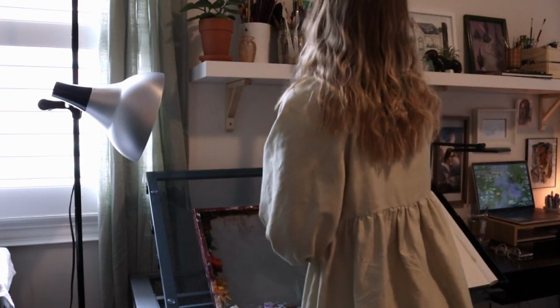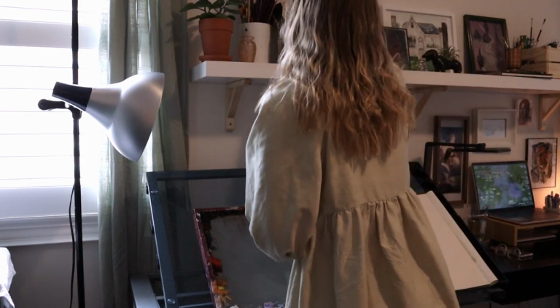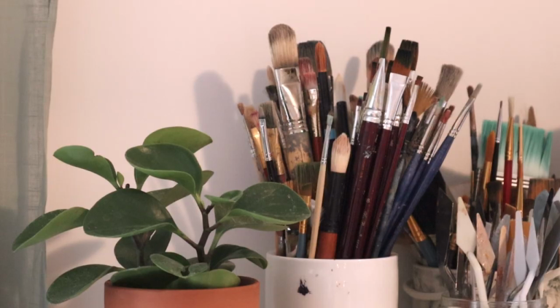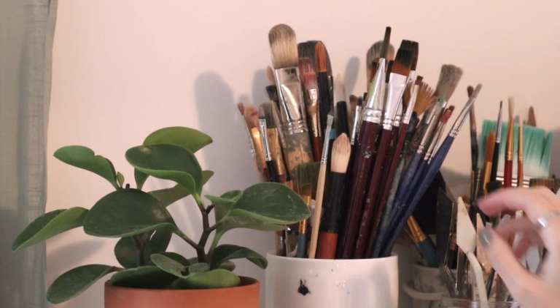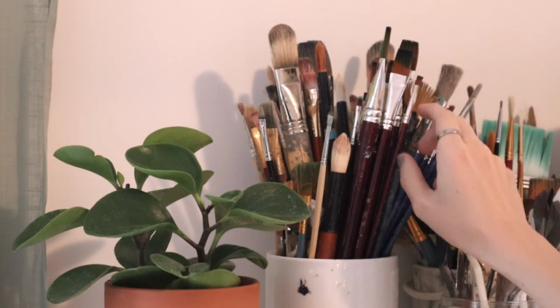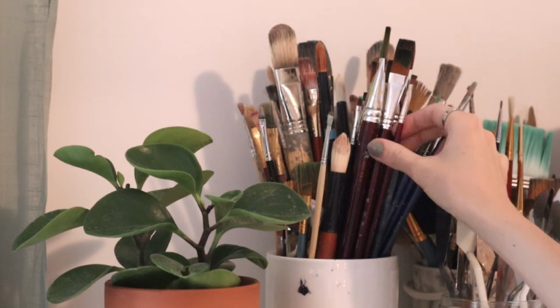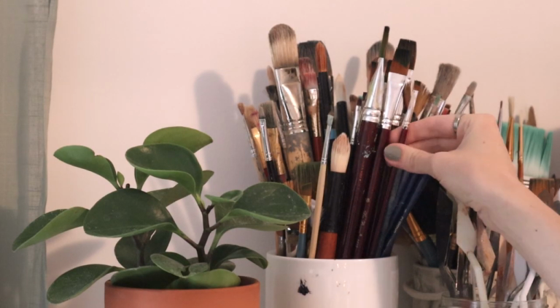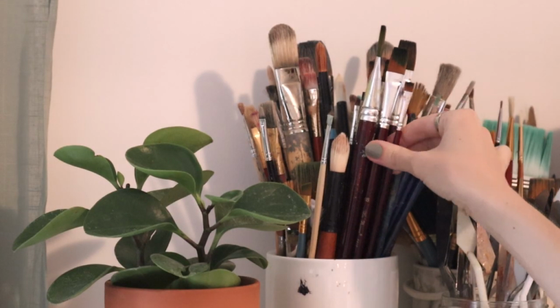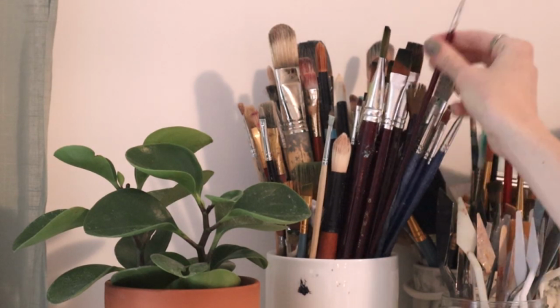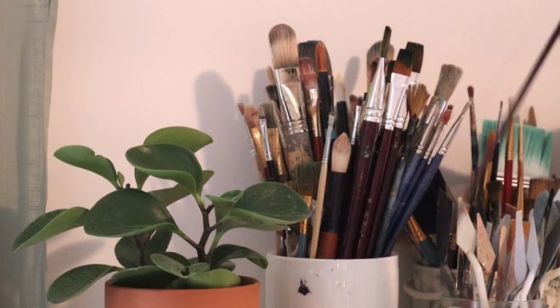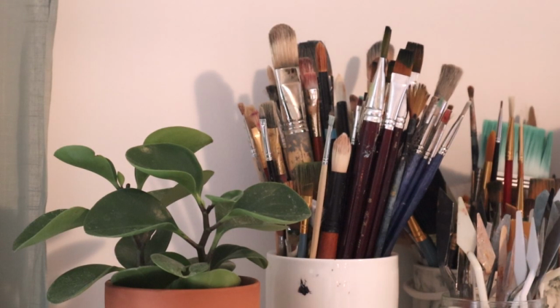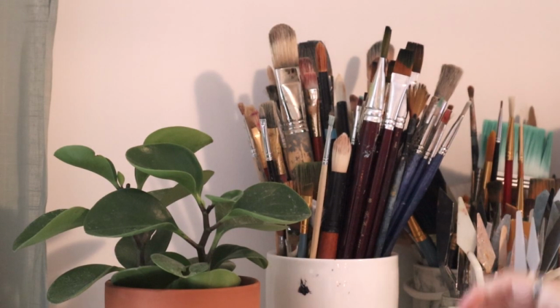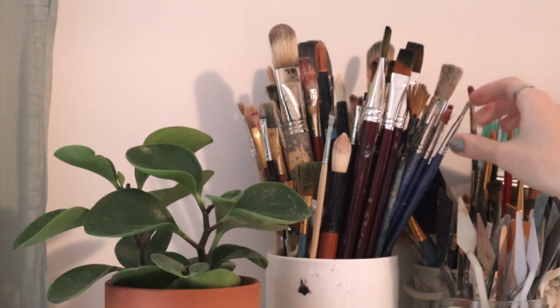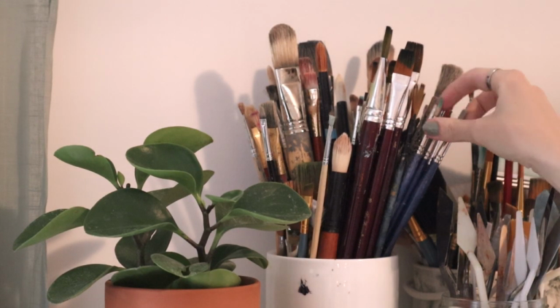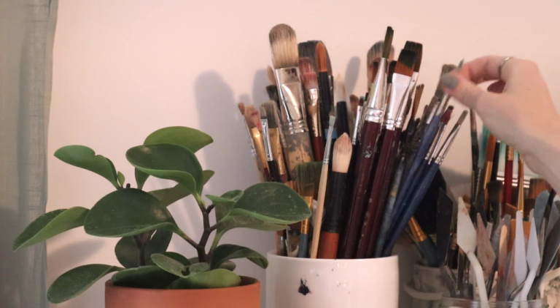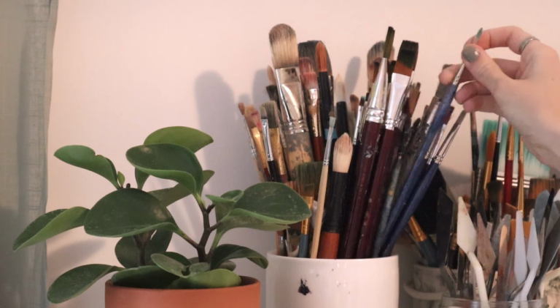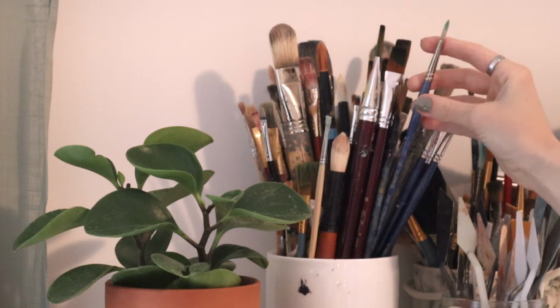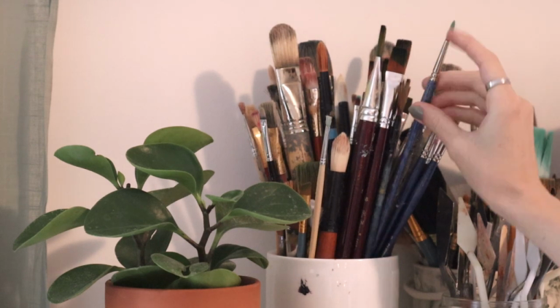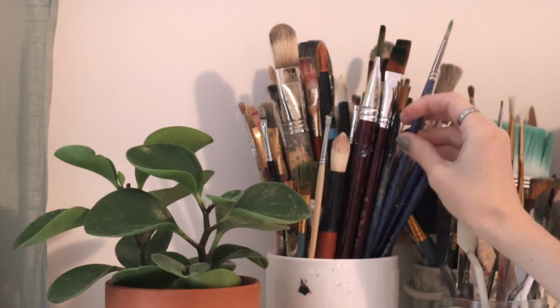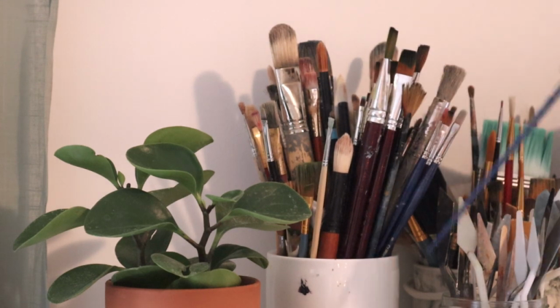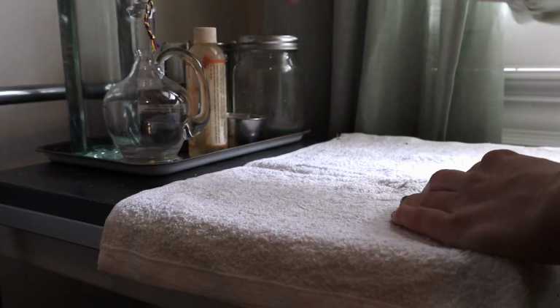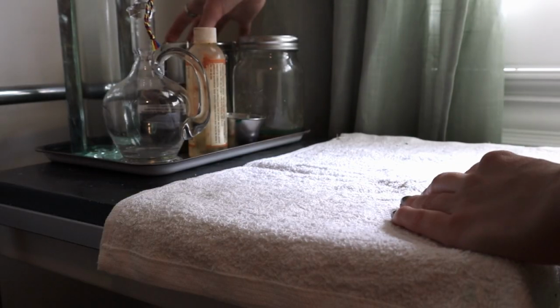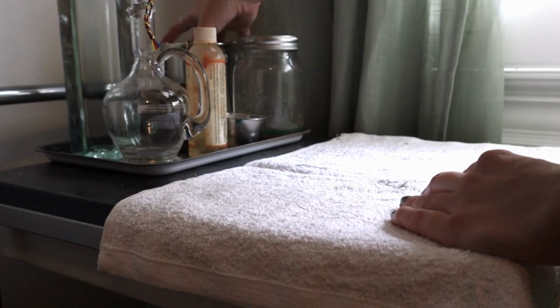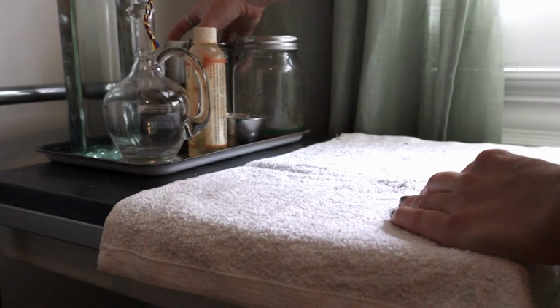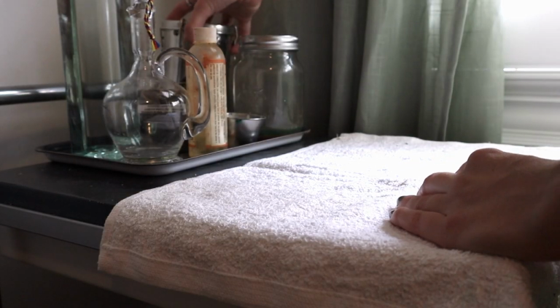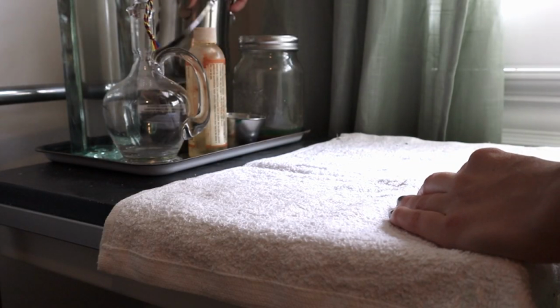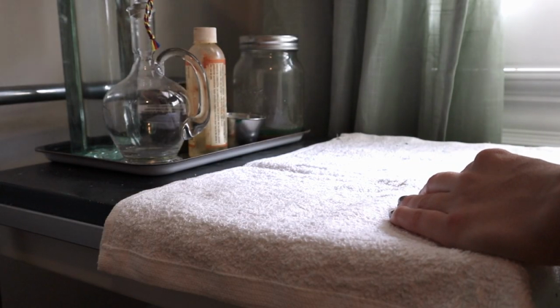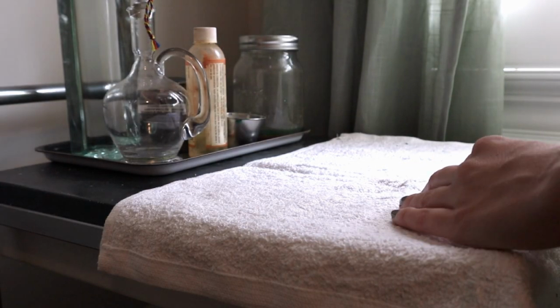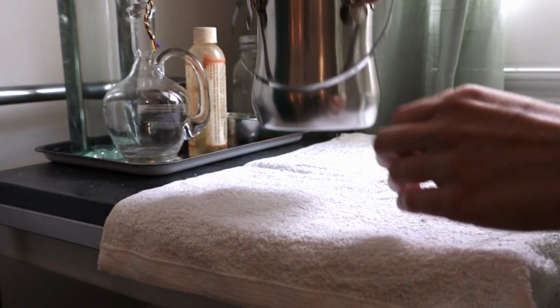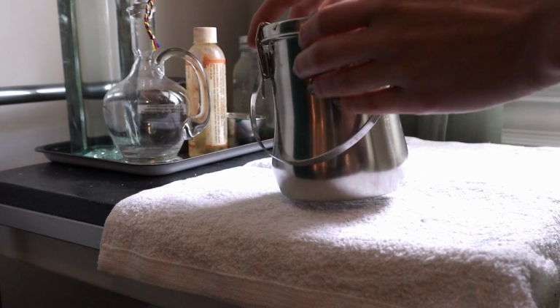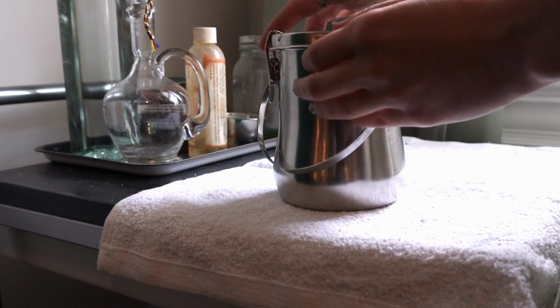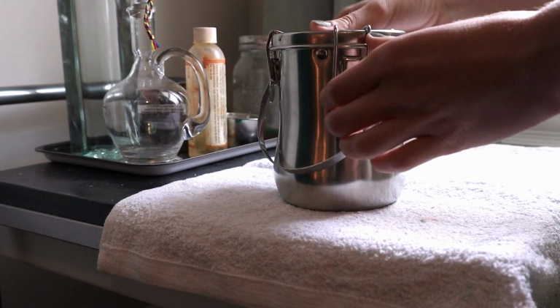Hello, welcome to my channel. If you're new here, my name is Emily and I'm an artist. Today we're going to be doing some painted studies from the Wes Anderson film, The Grand Budapest Hotel.